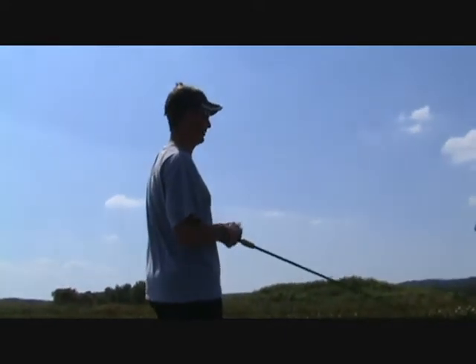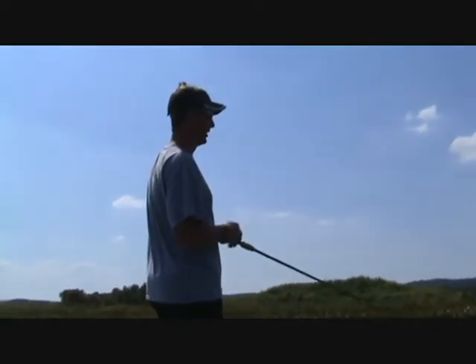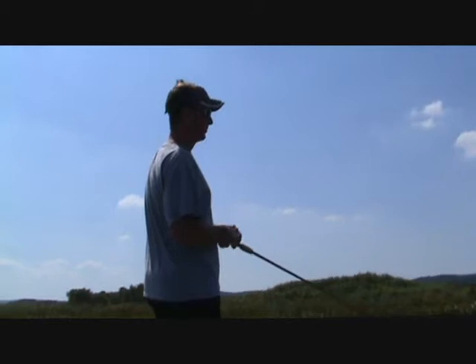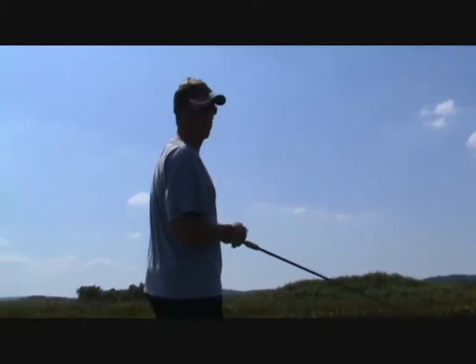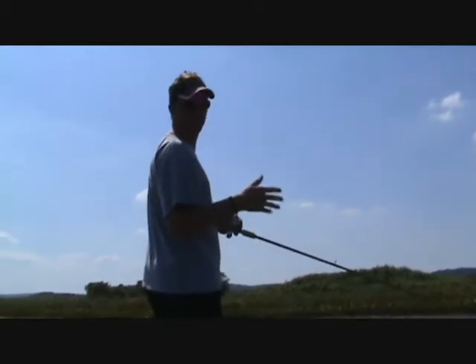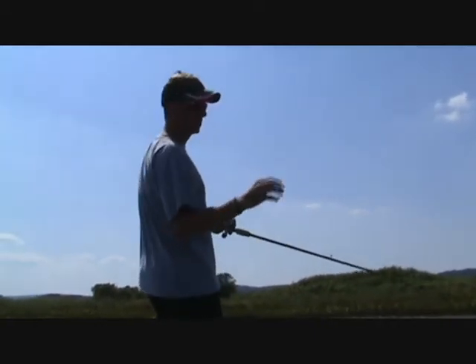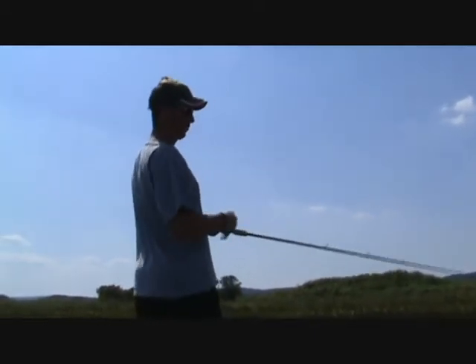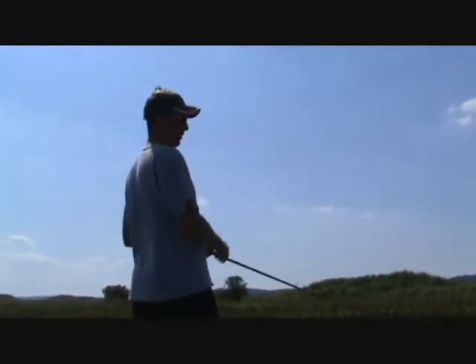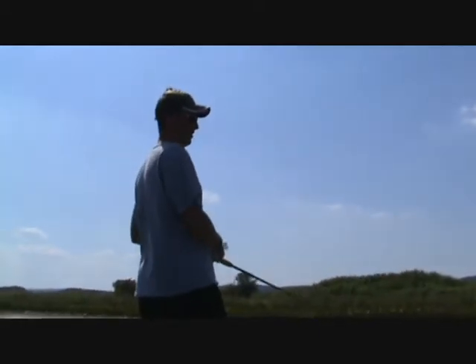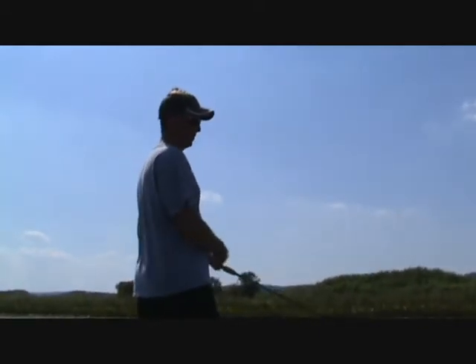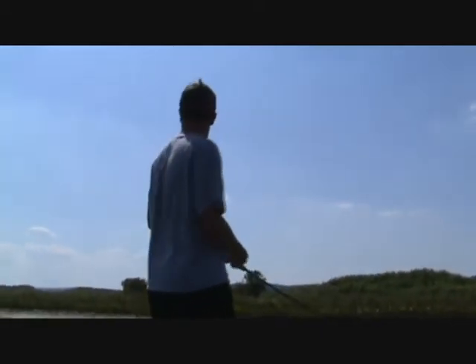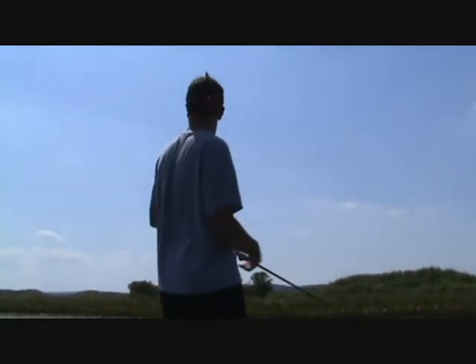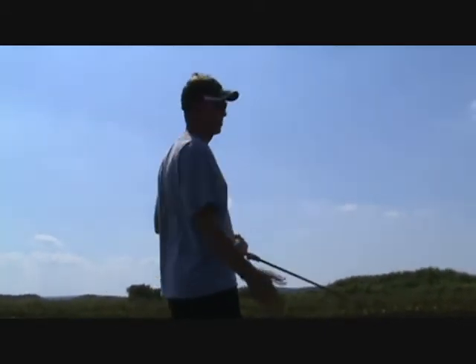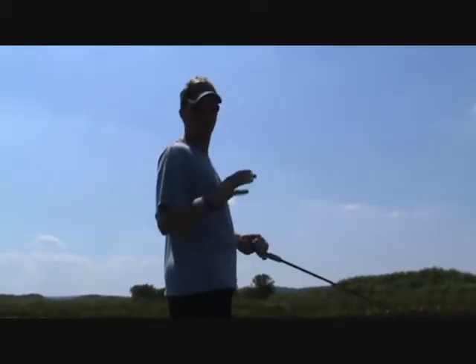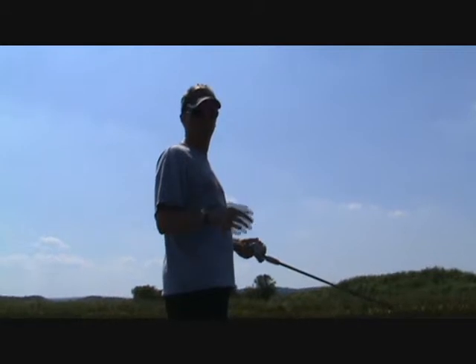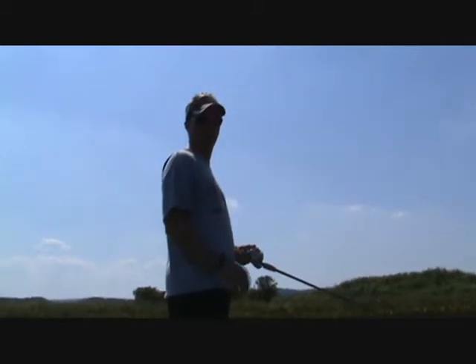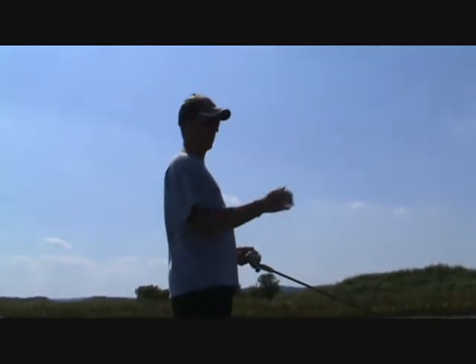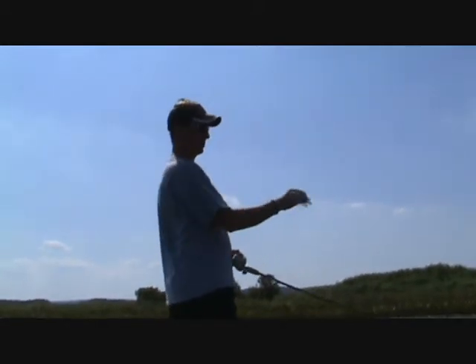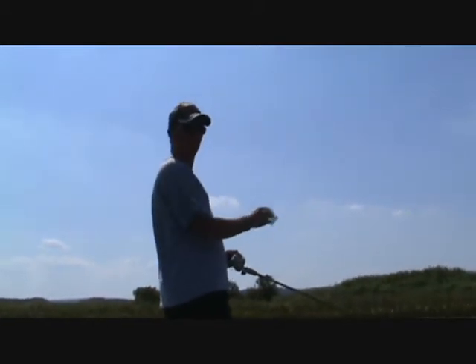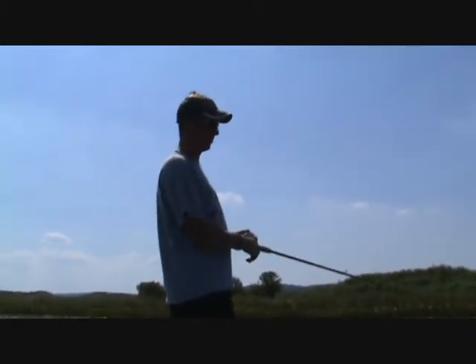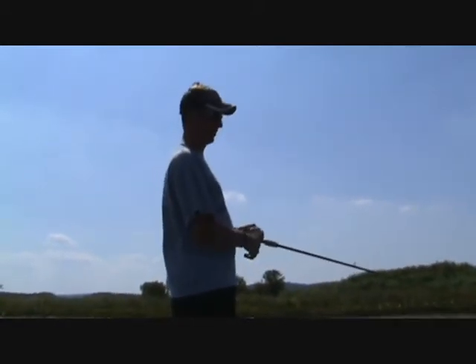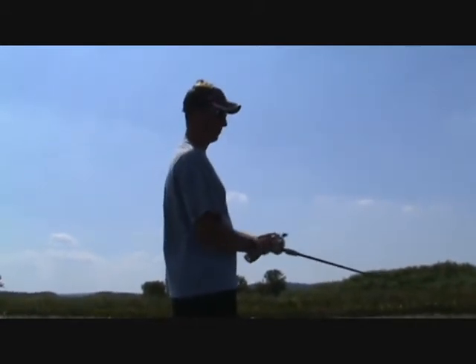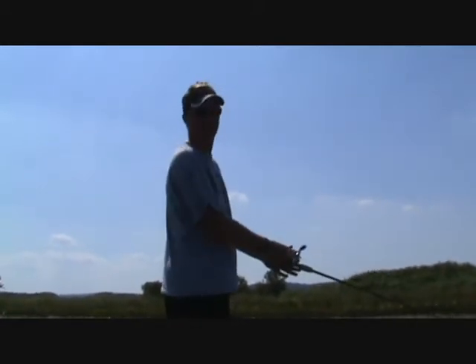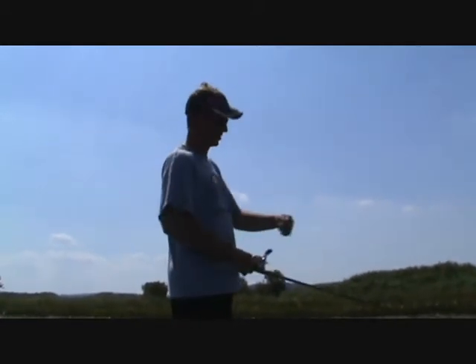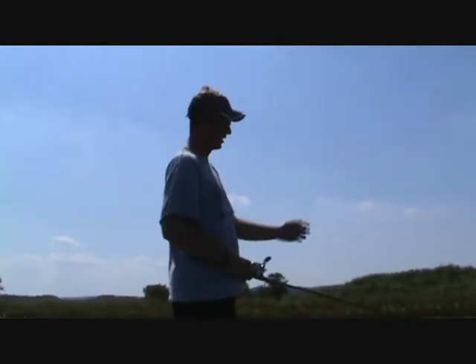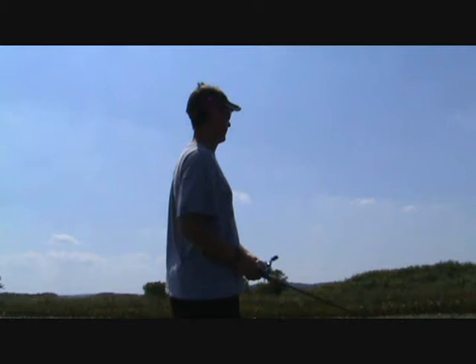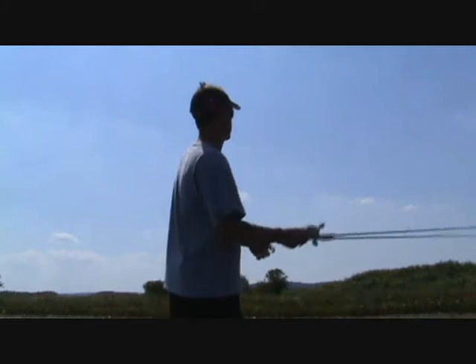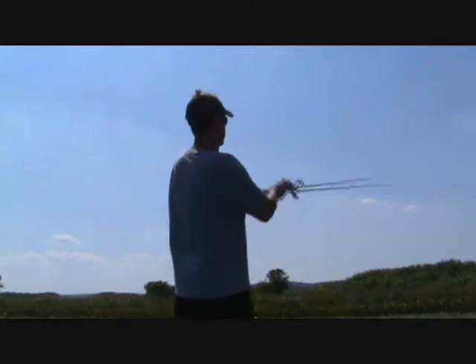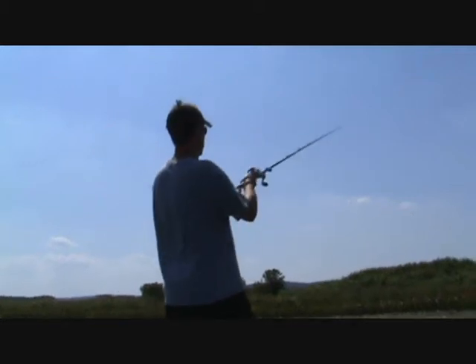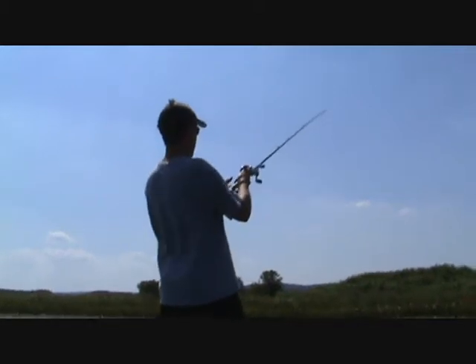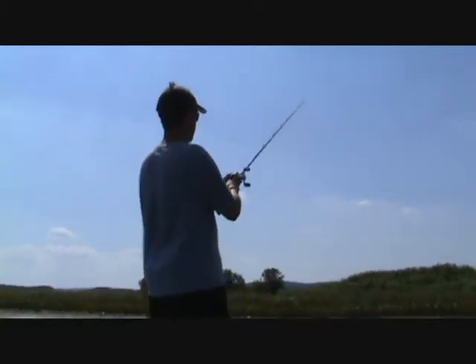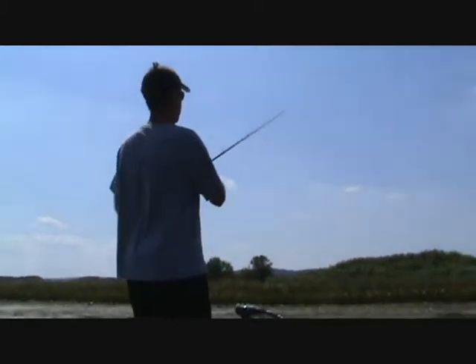It kind of mimics a bait fish. Right now in the fall time of year you'll see the bait fish in the water, and if you see that little flash of light, that's them darting around. So the twitch of the rod kind of mimics that.